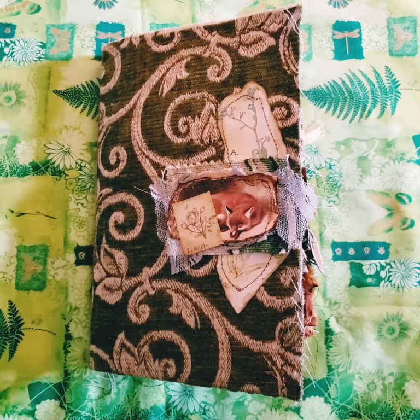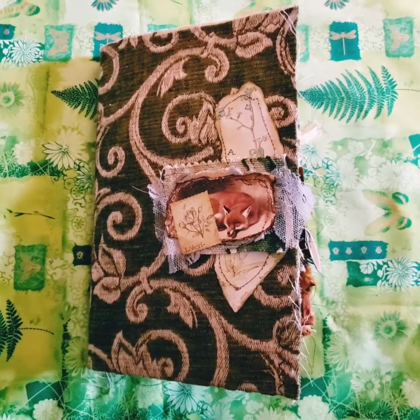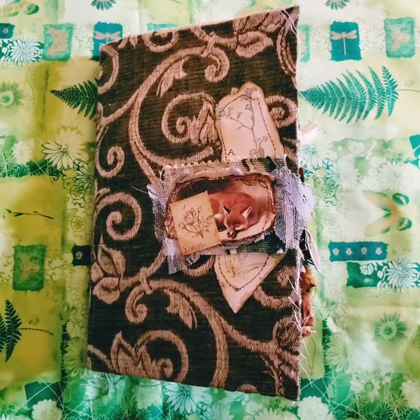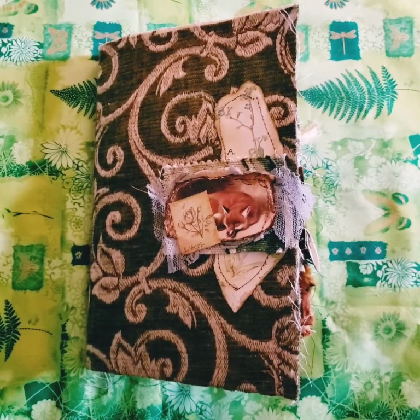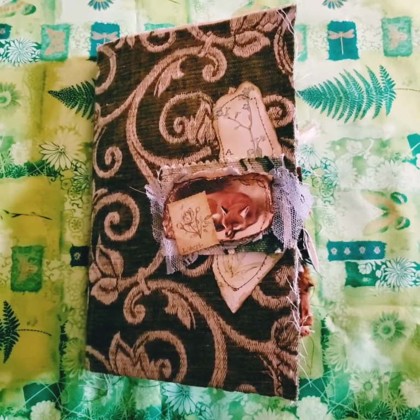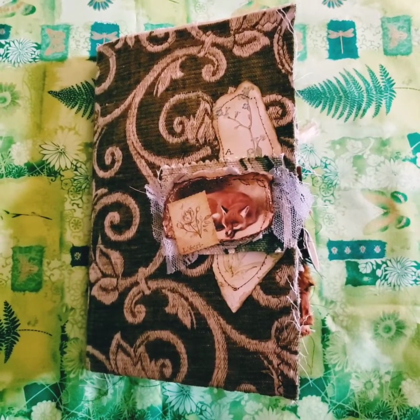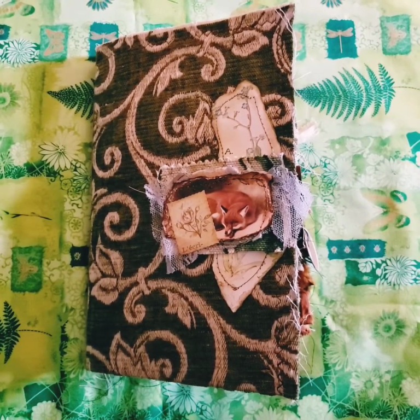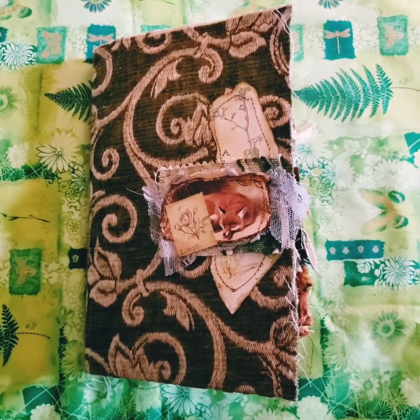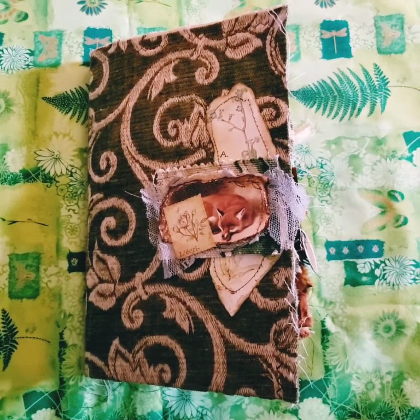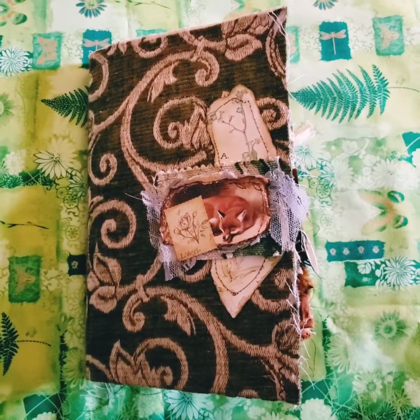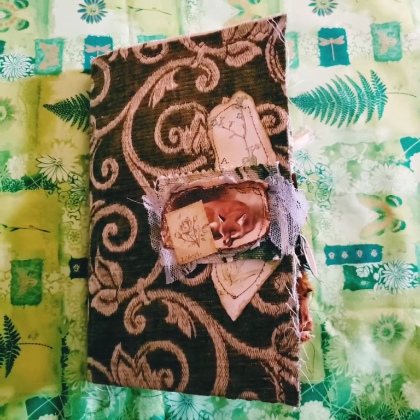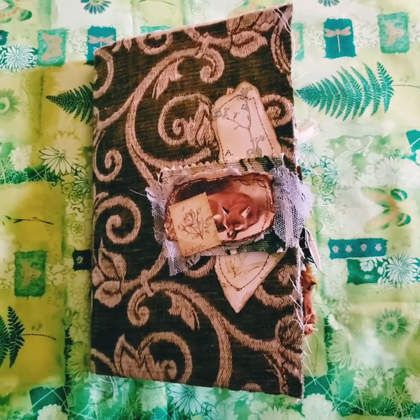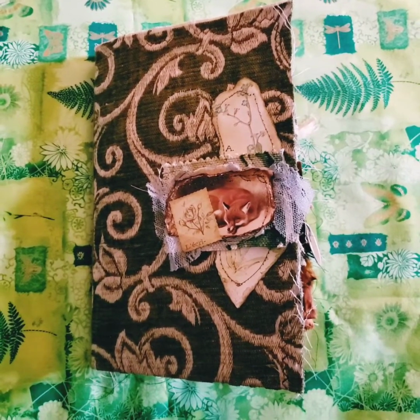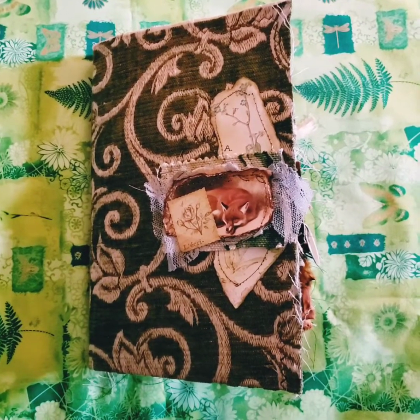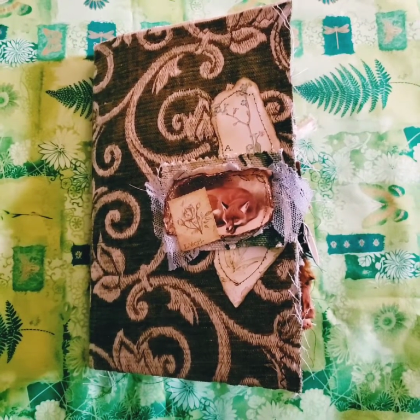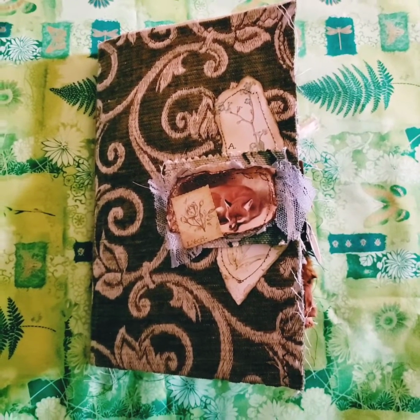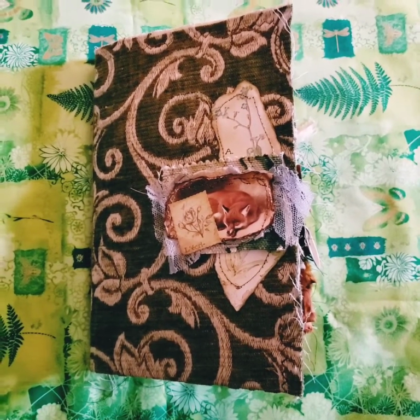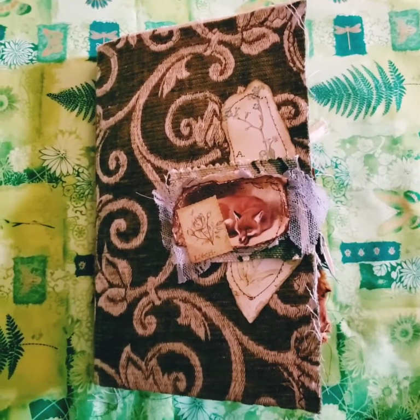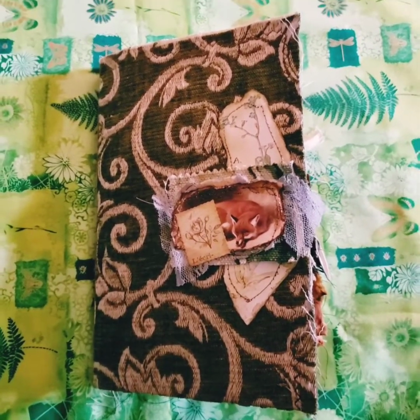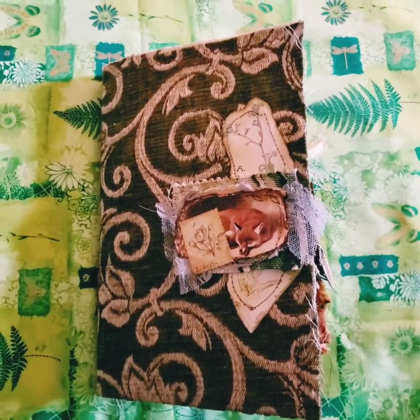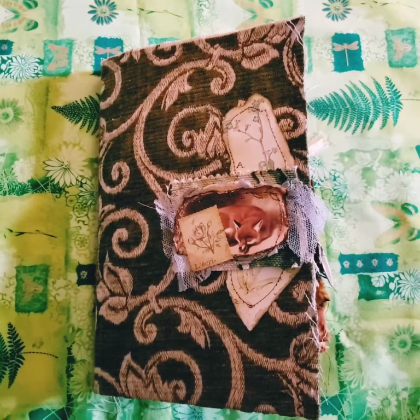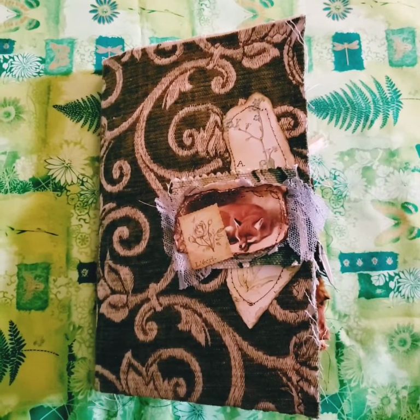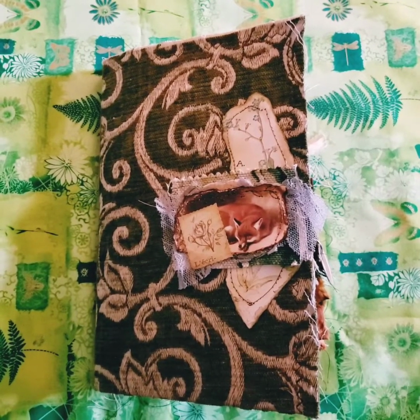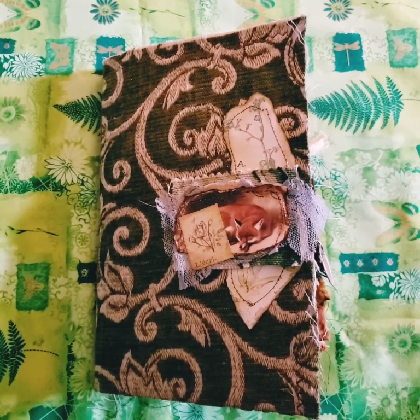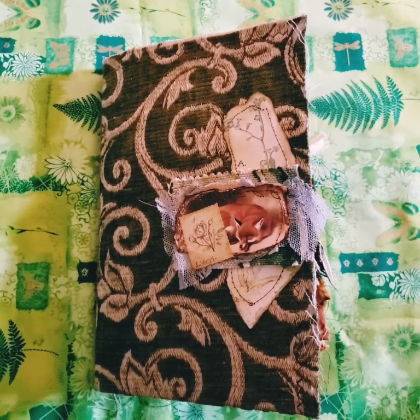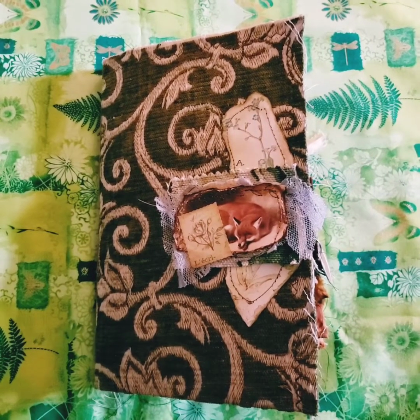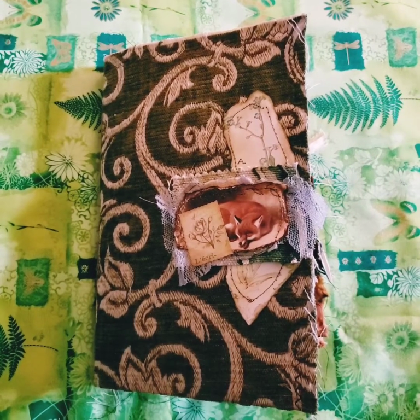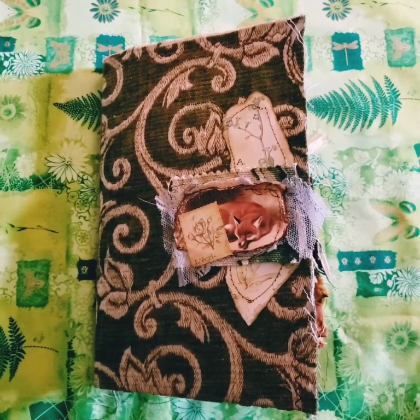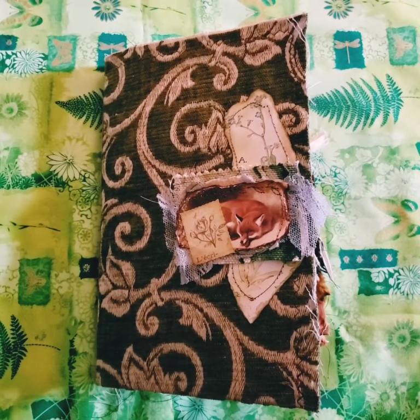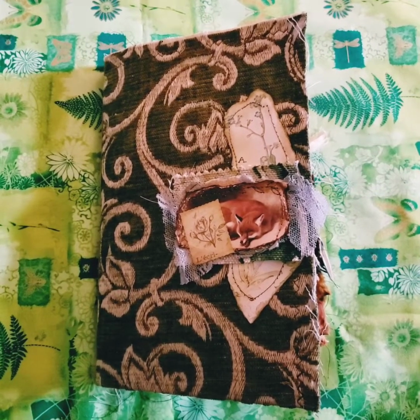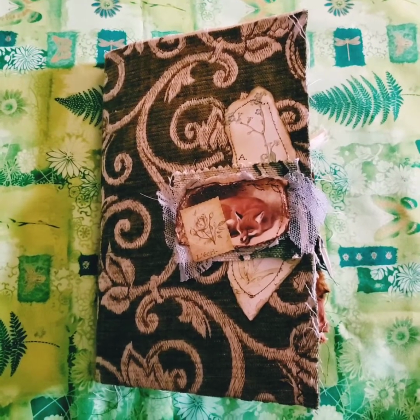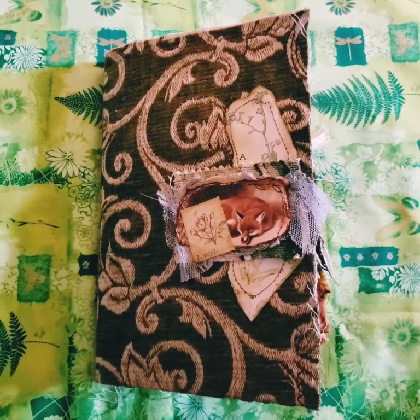Hey guys, it's Ellie from Elsie Bell's Bookshelf. I'm back today with another journal share. This is not a custom — this is just something I've been working on for a while, something that I needed to make to prevent myself from getting burnt out on all my custom orders.